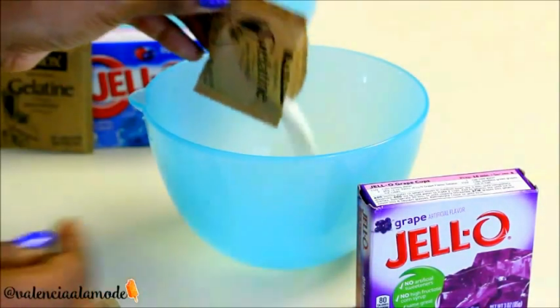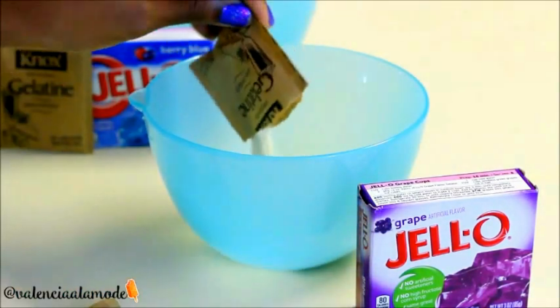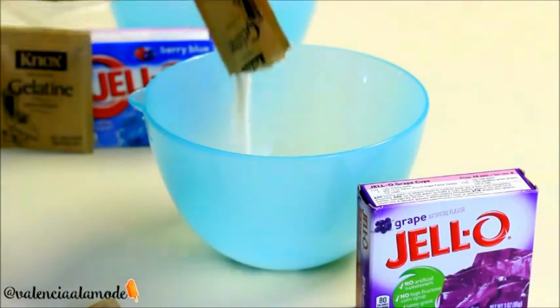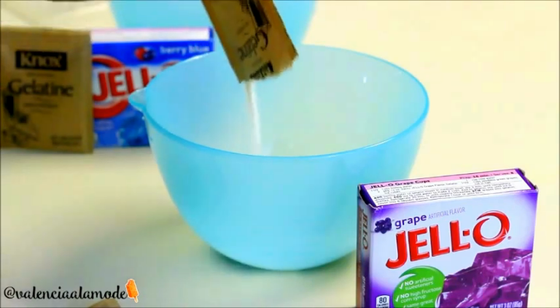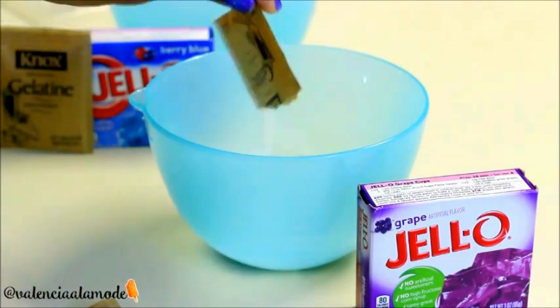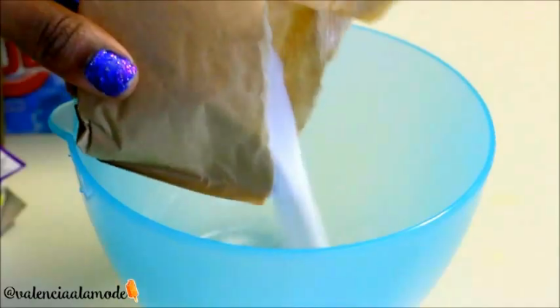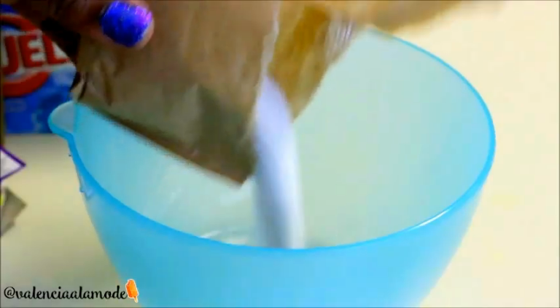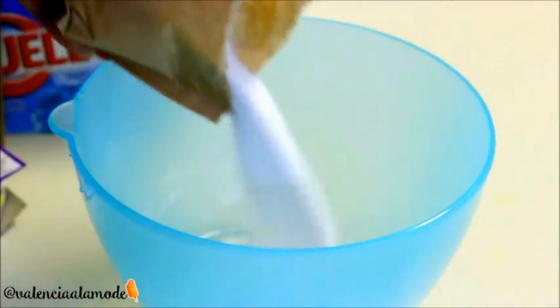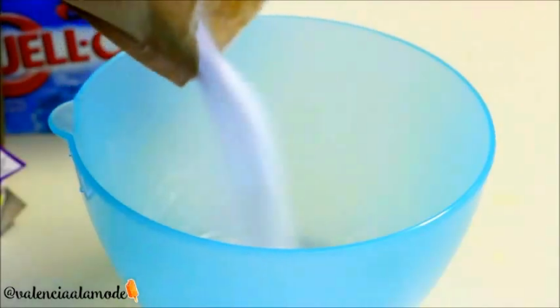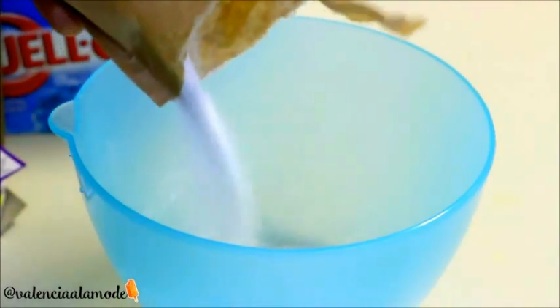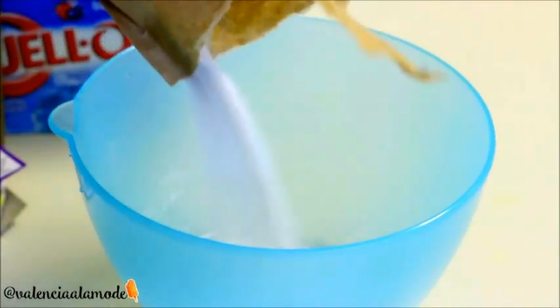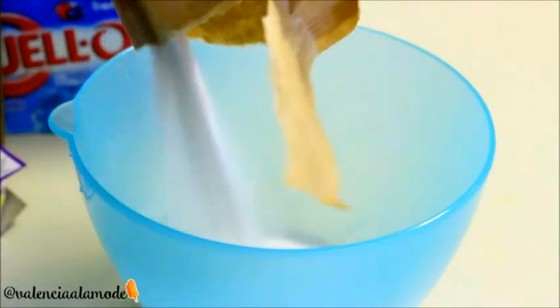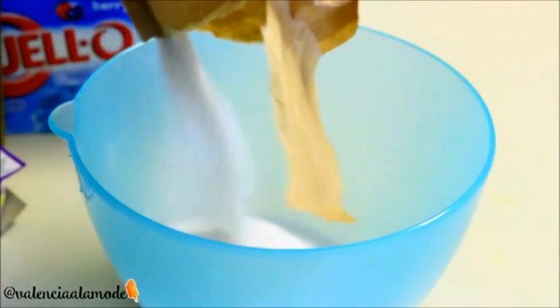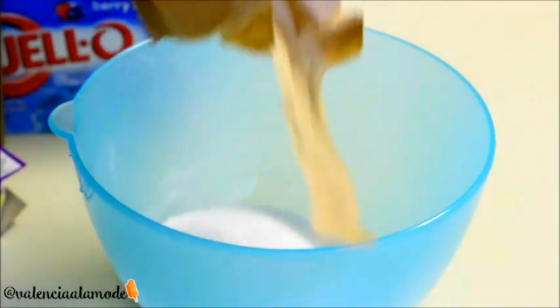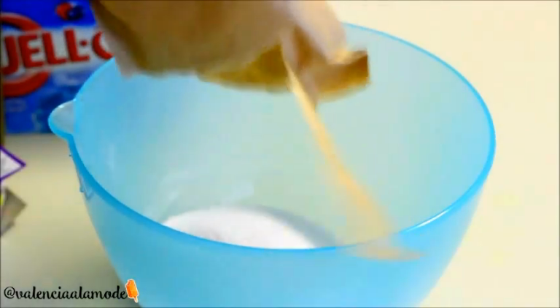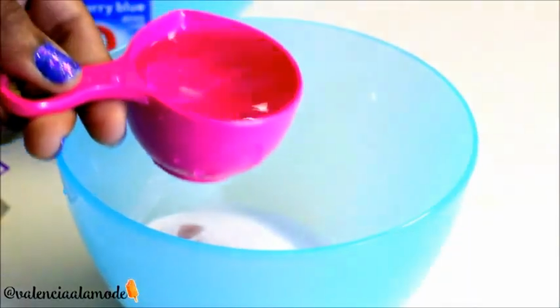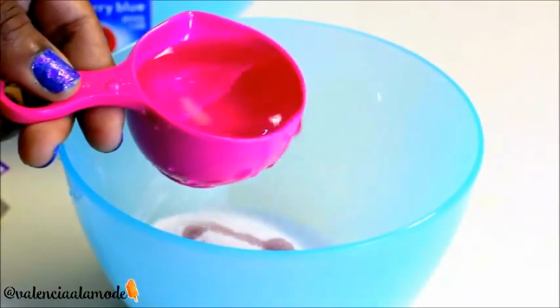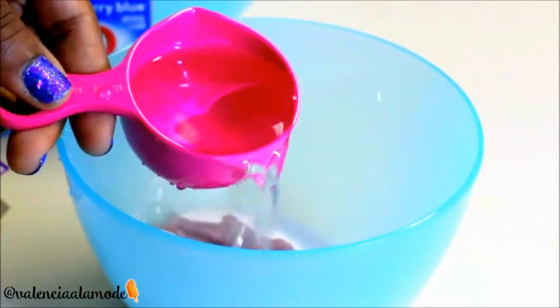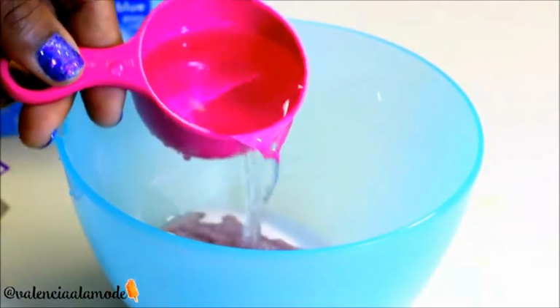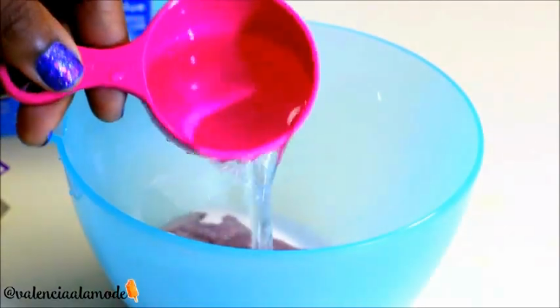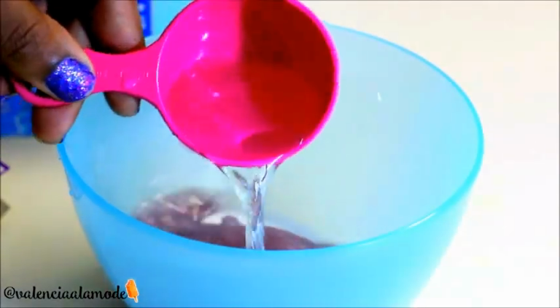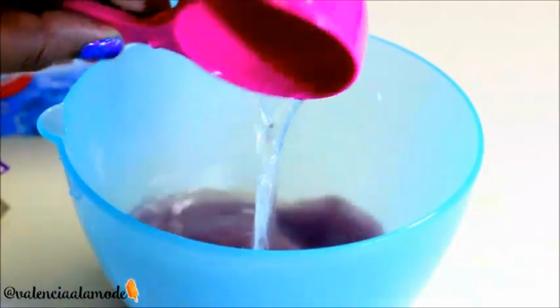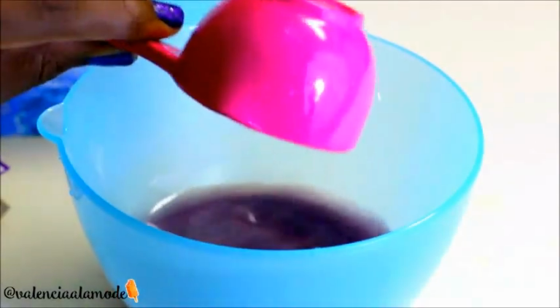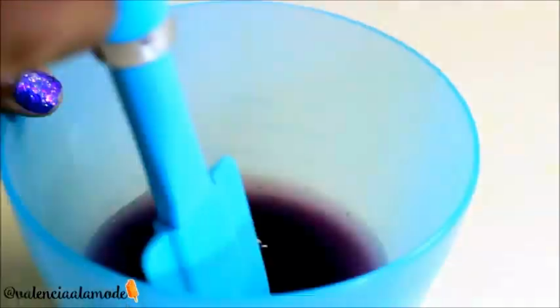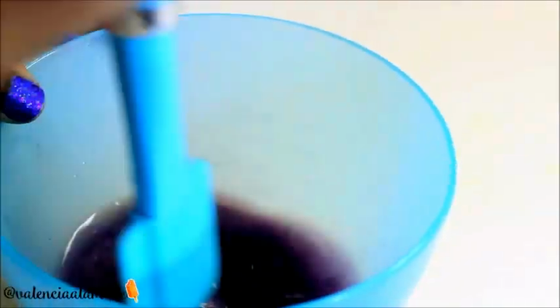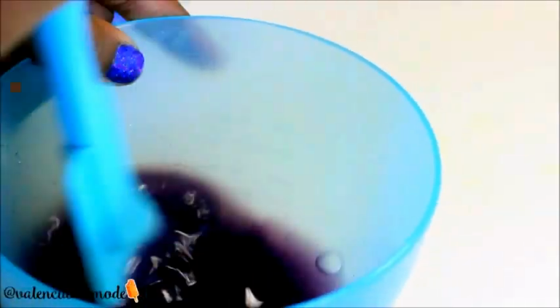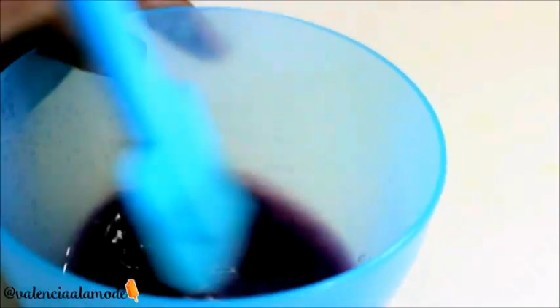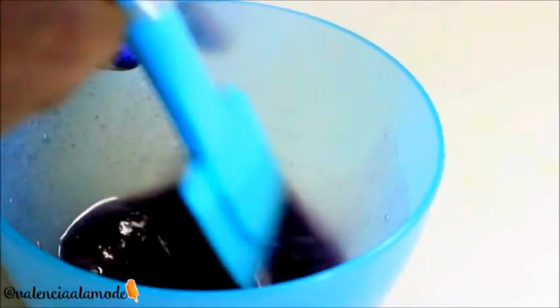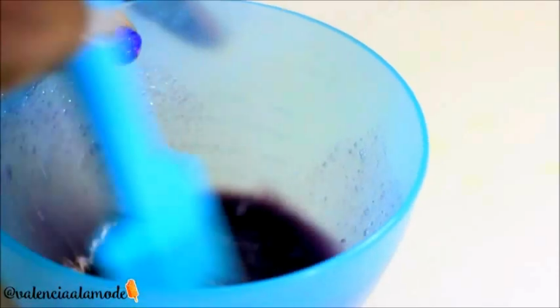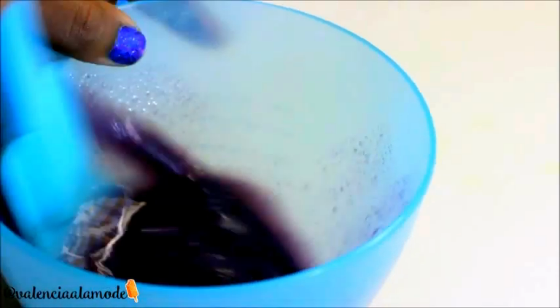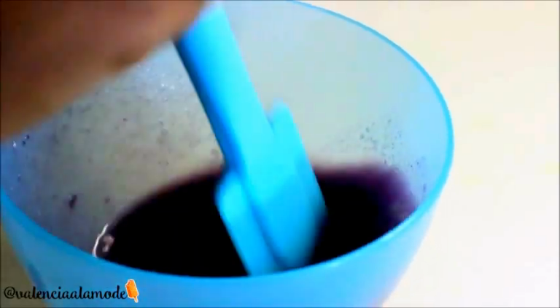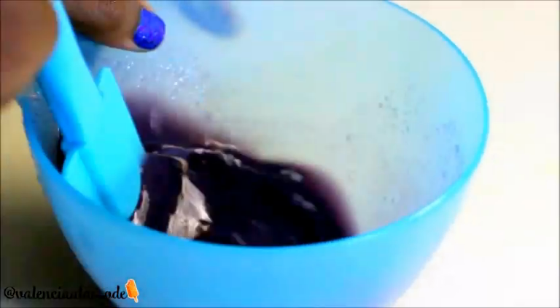First, combine your gelatin mixture as well as one packet of jello. I chose grape for my first batch because purple is the color for epilepsy awareness, and a friend of mine's daughter actually battles epilepsy every single day.